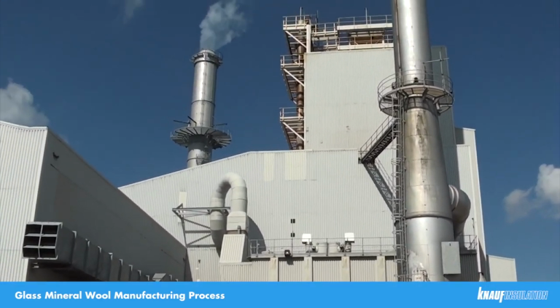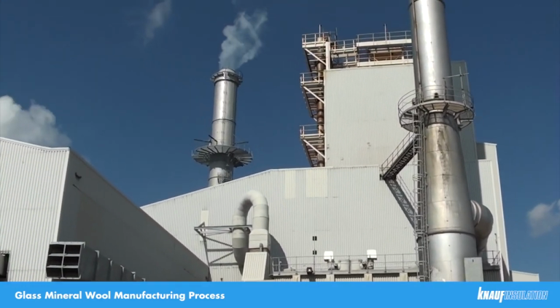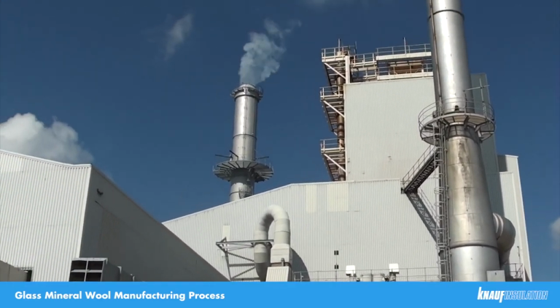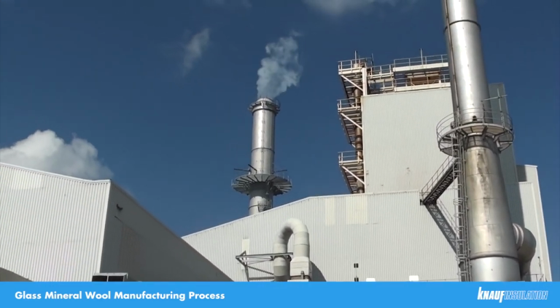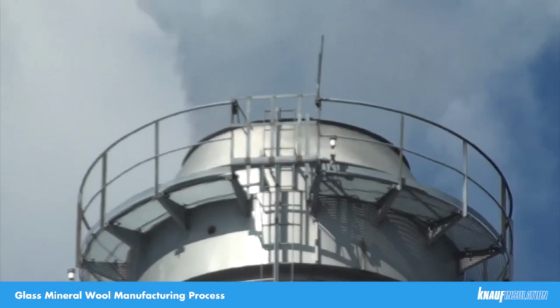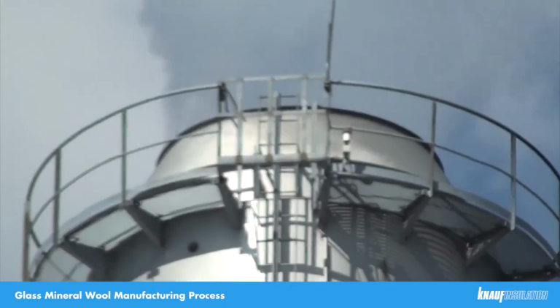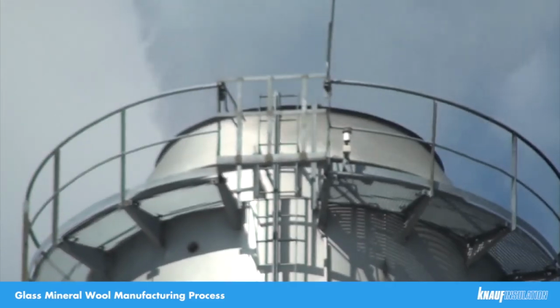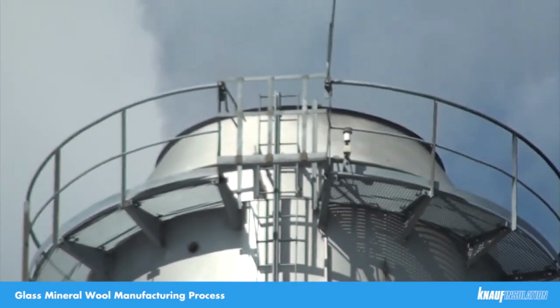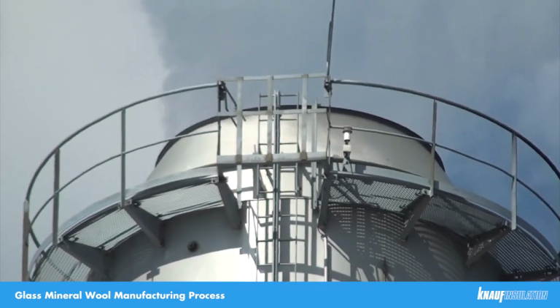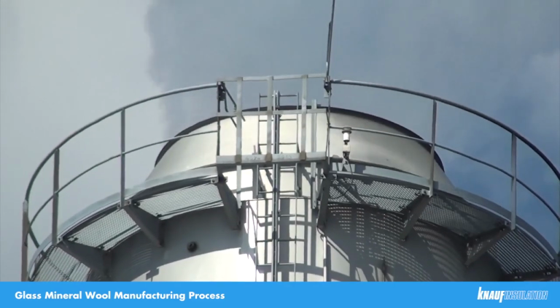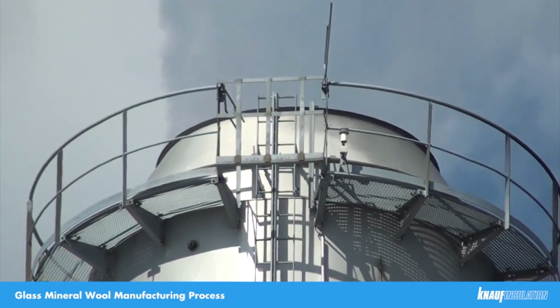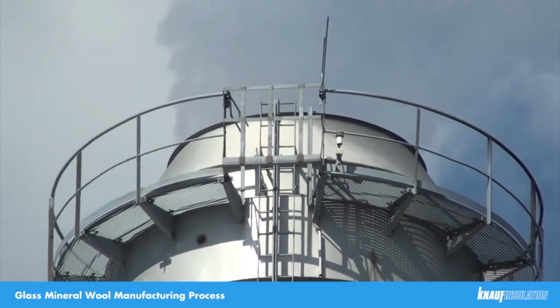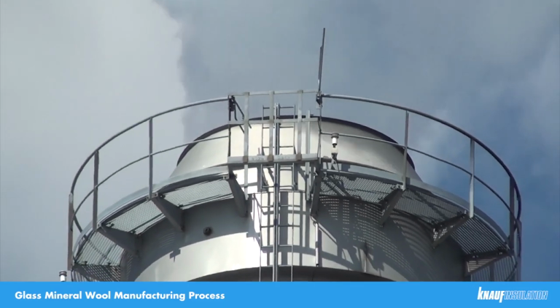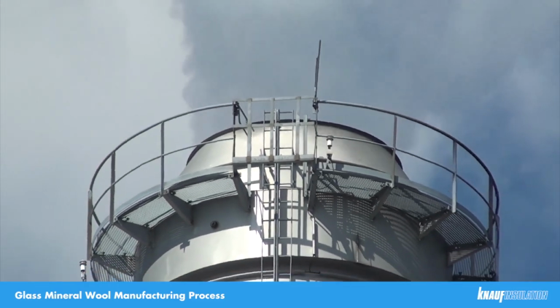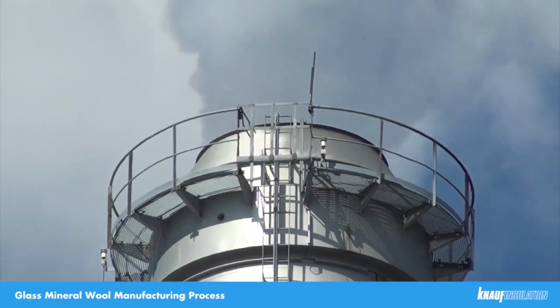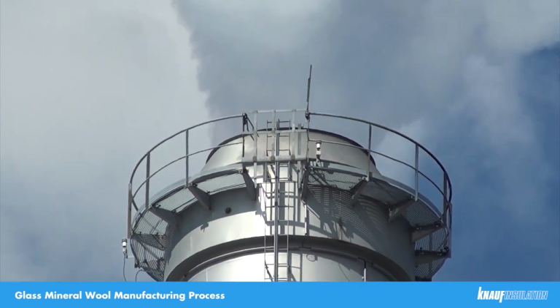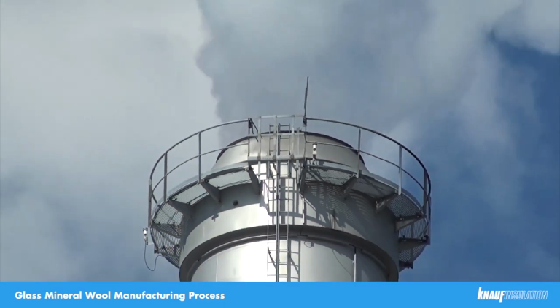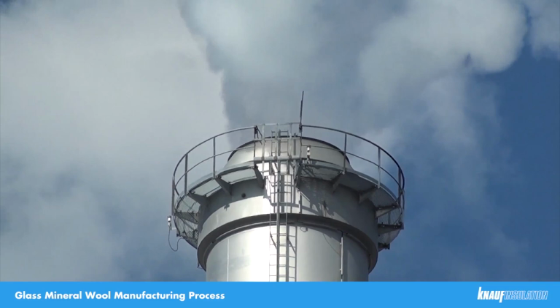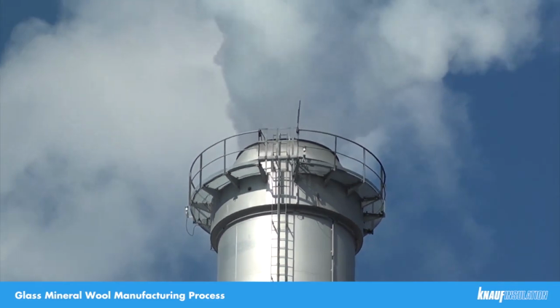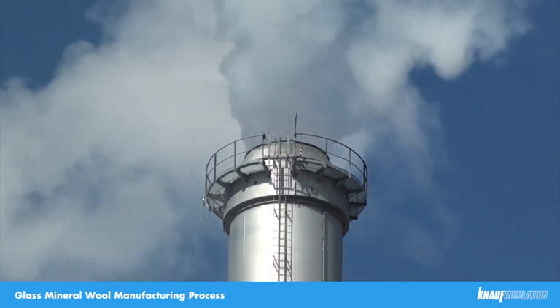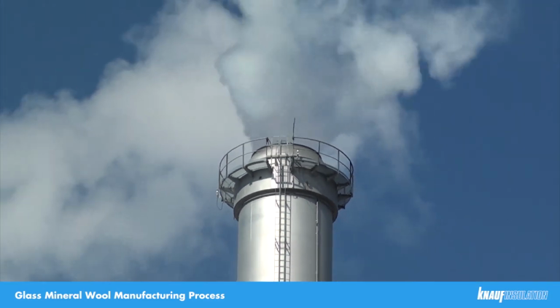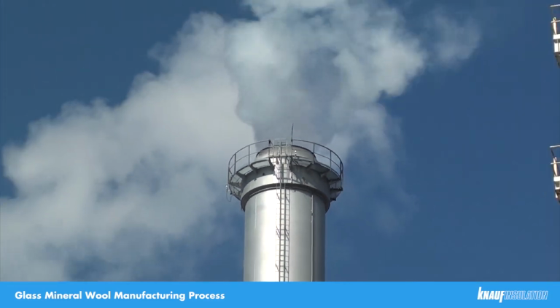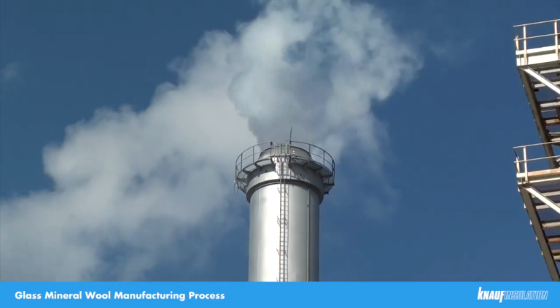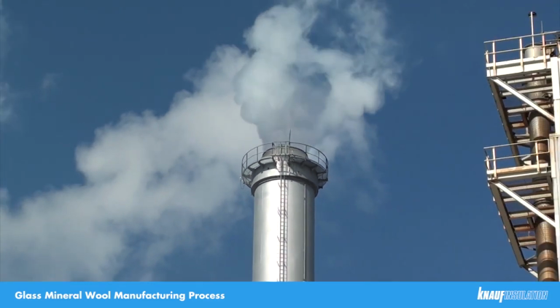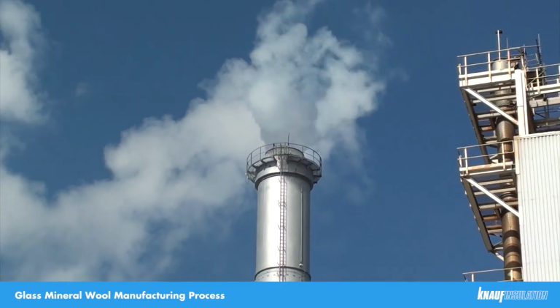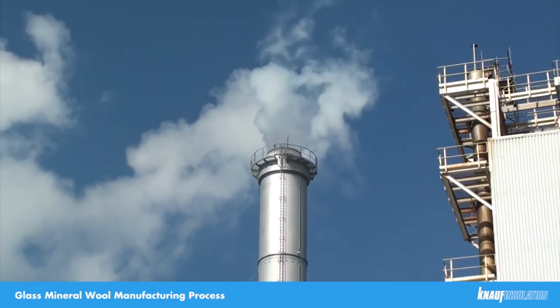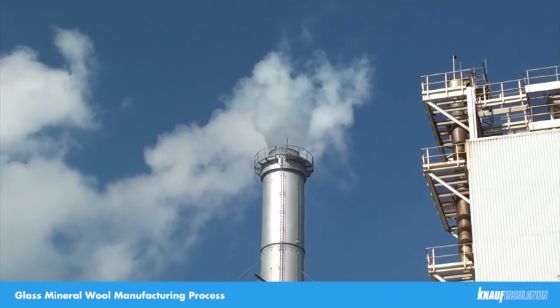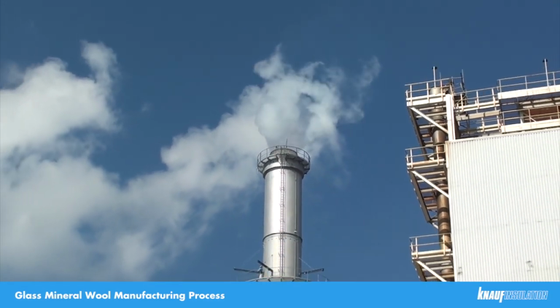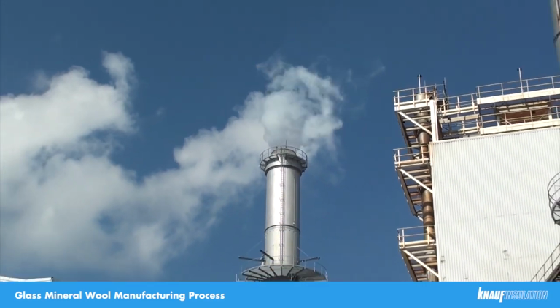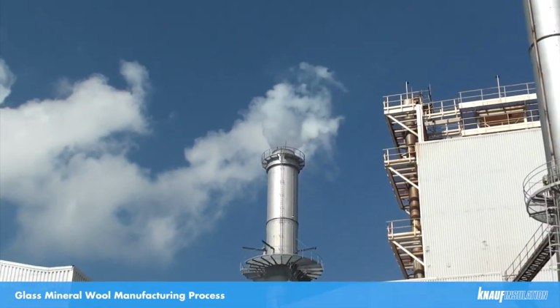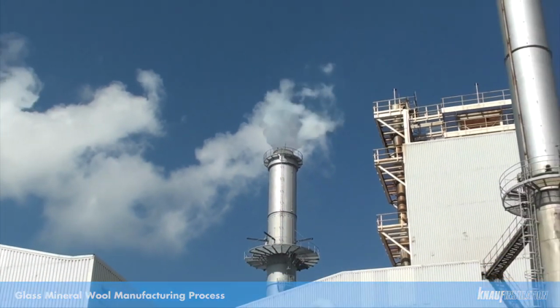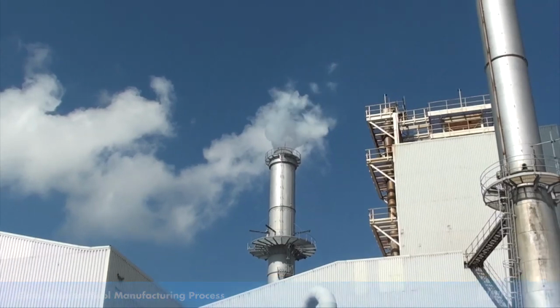Therefore, if you look at the stacks, there is very little being emitted and what you see is essentially steam. We work closely with the Environment Agency to ensure that rigorous standards are maintained and complied with.